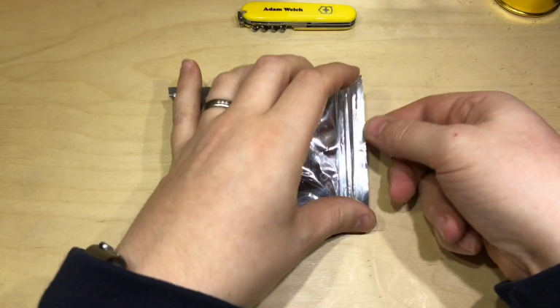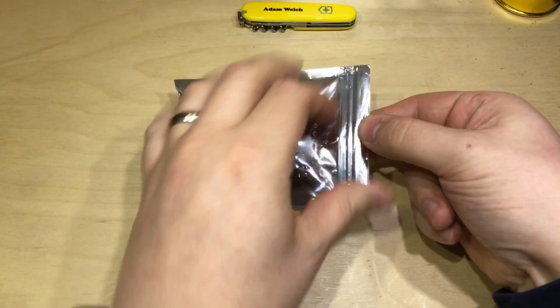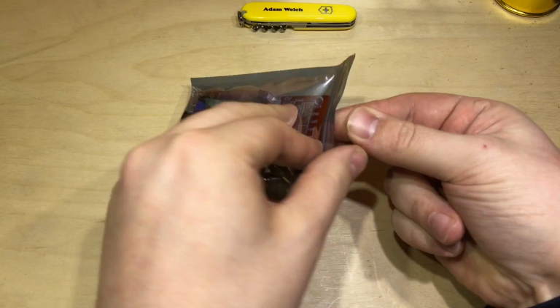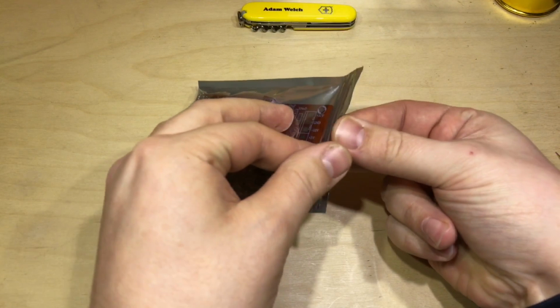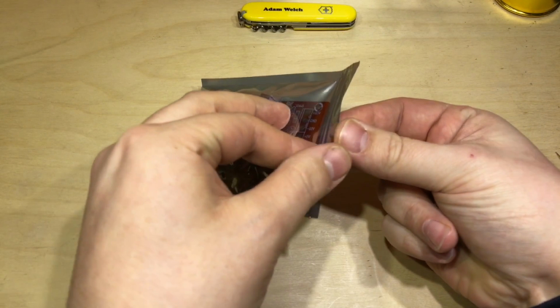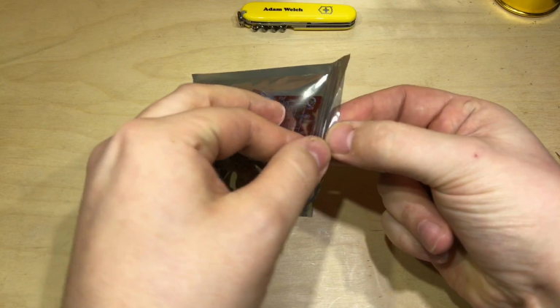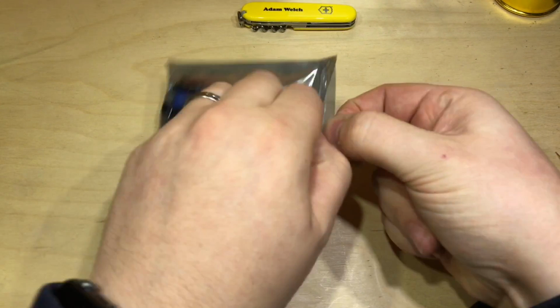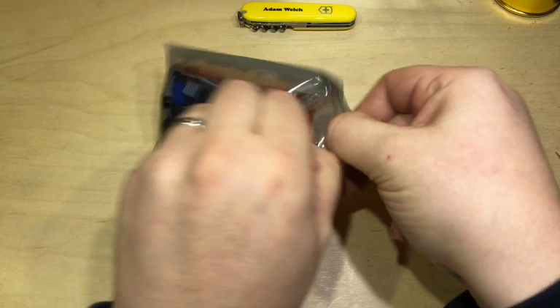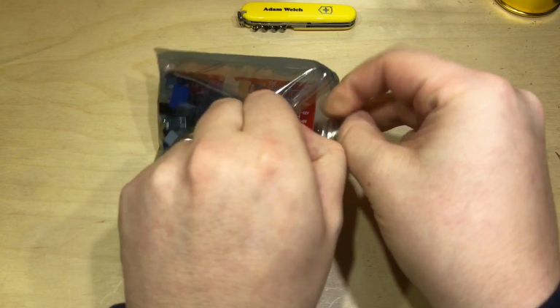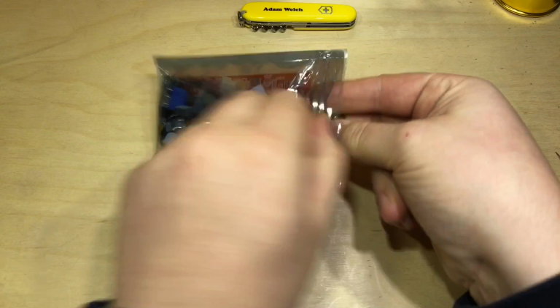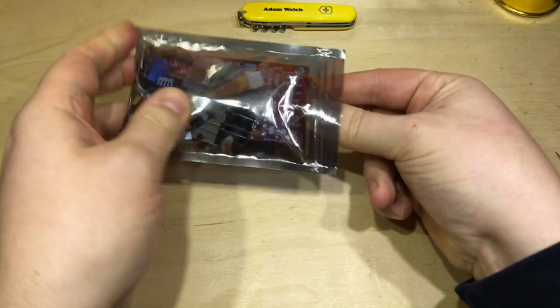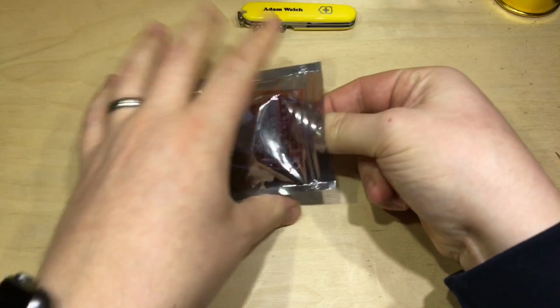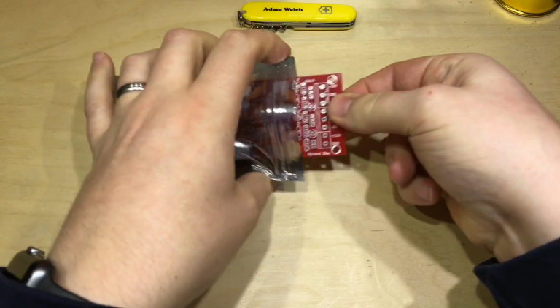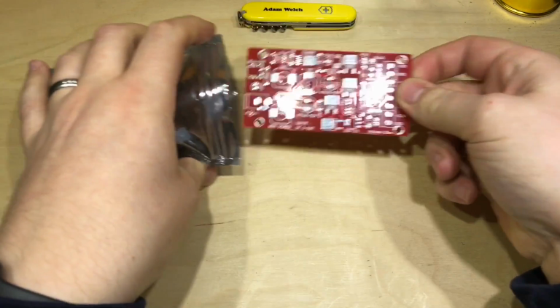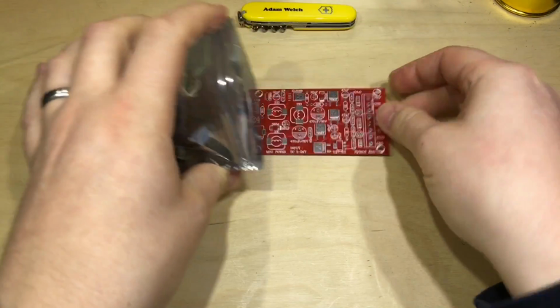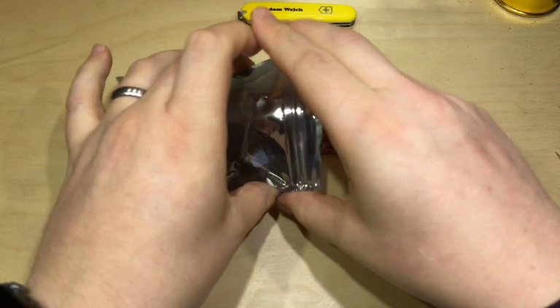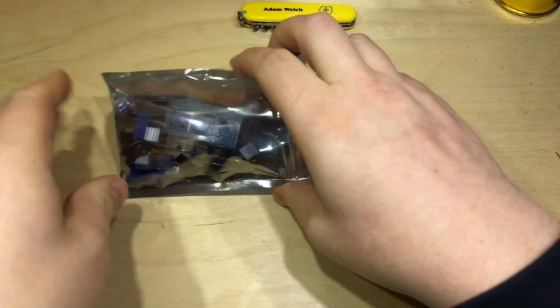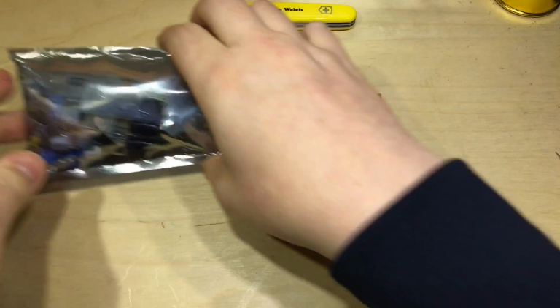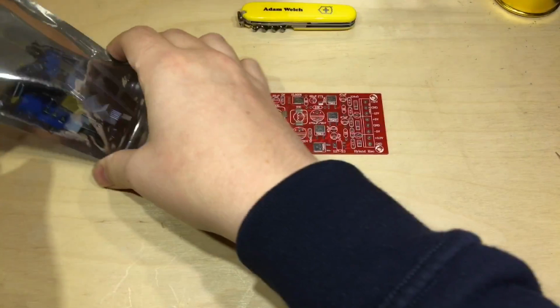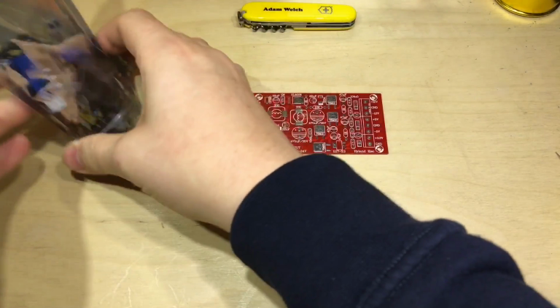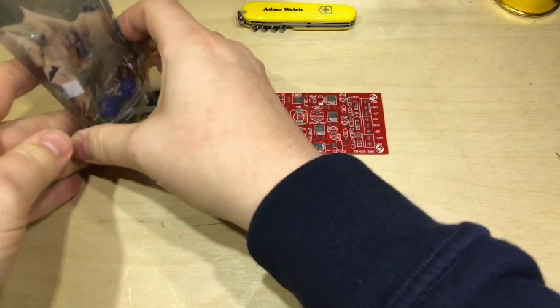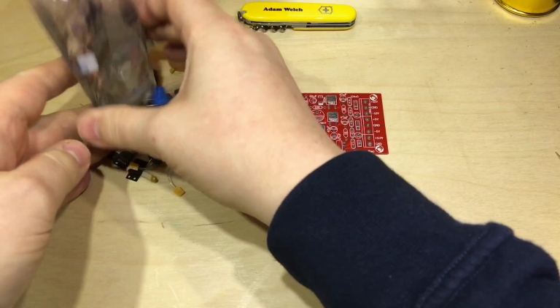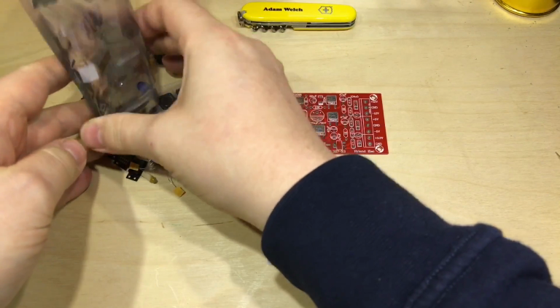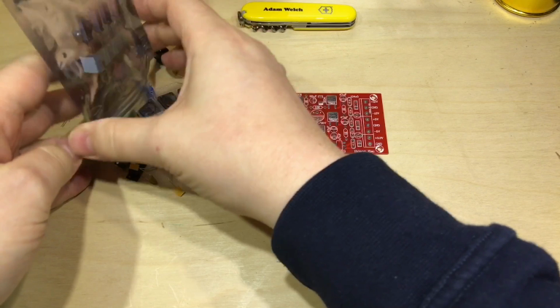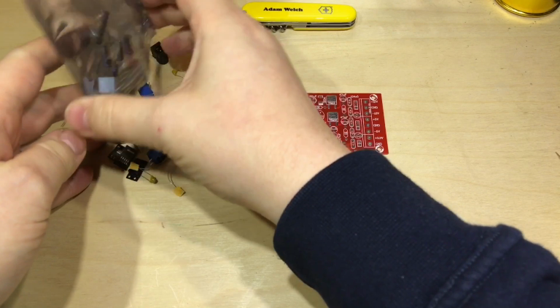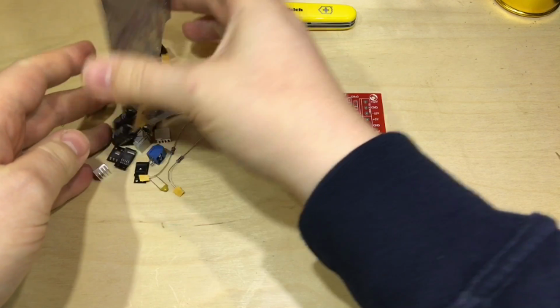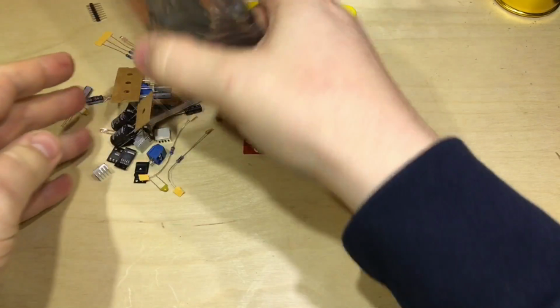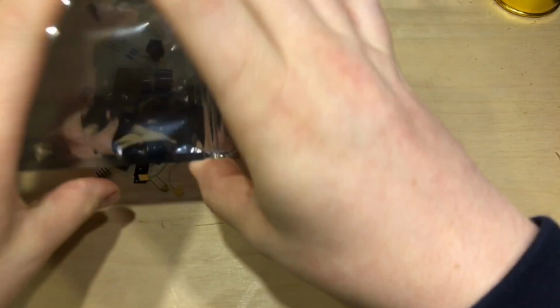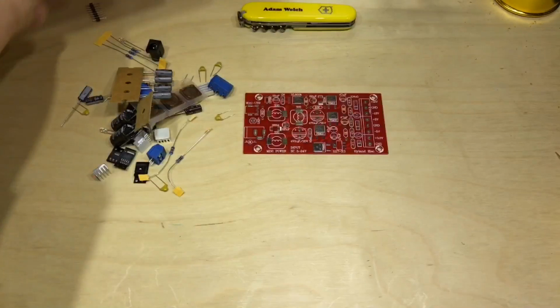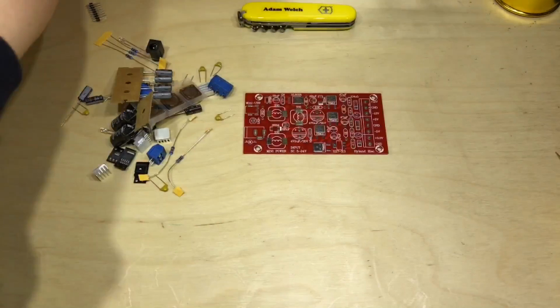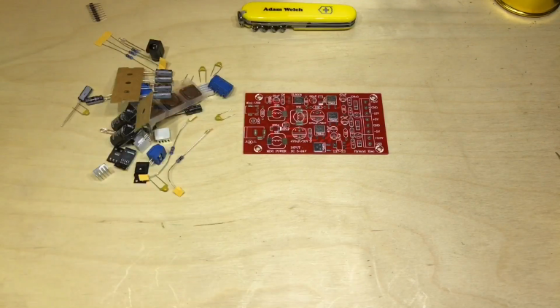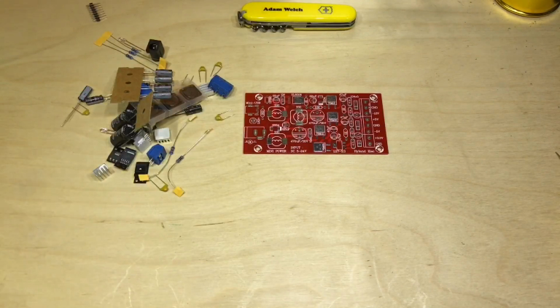What we've got here is a dual power supply kit. I've had this in the kit box here in the shed for at least six months I would have suggested.